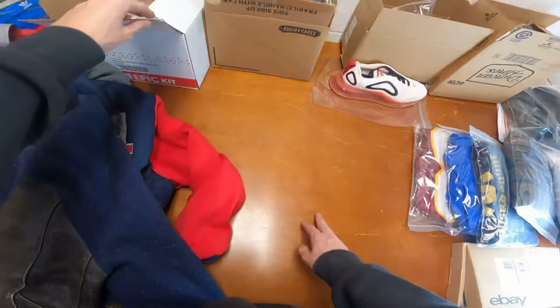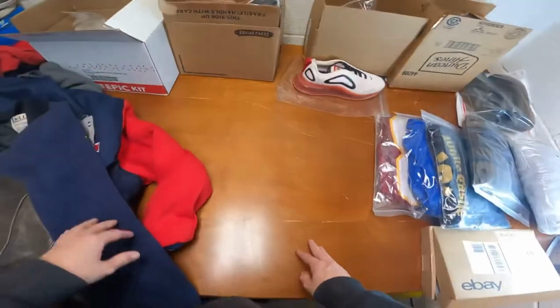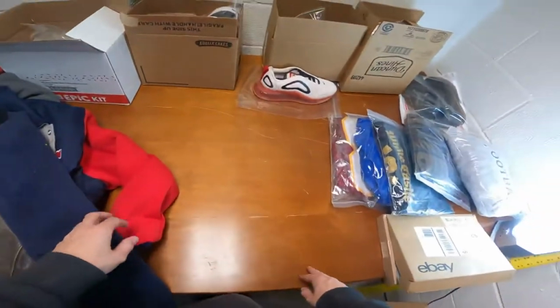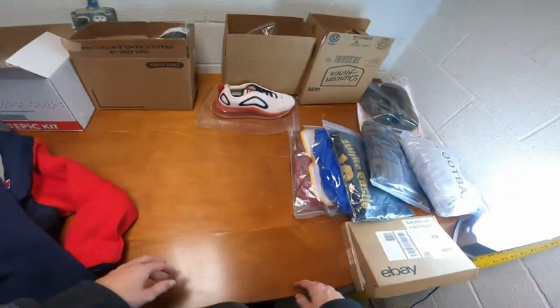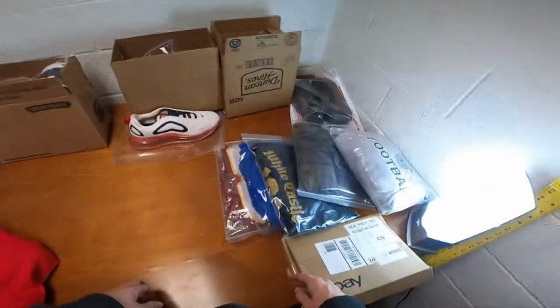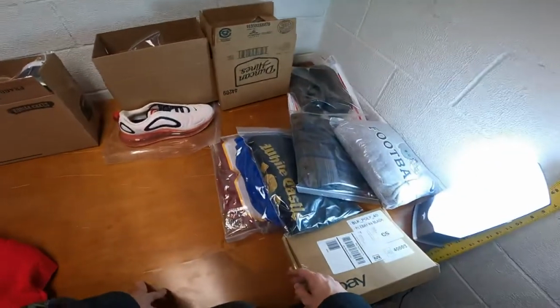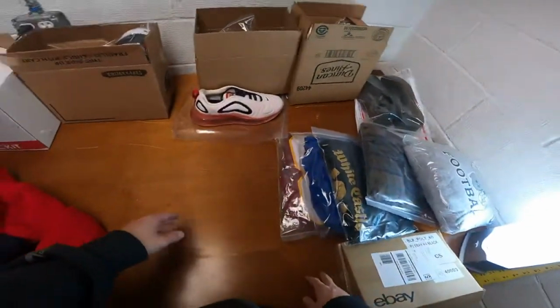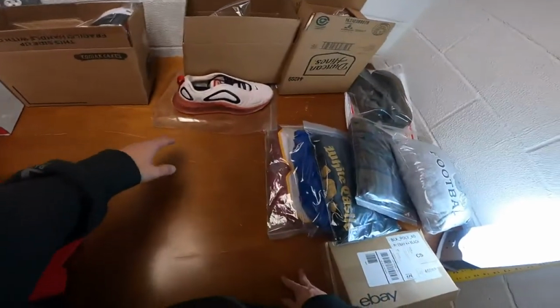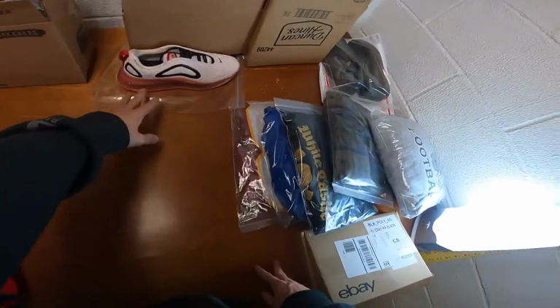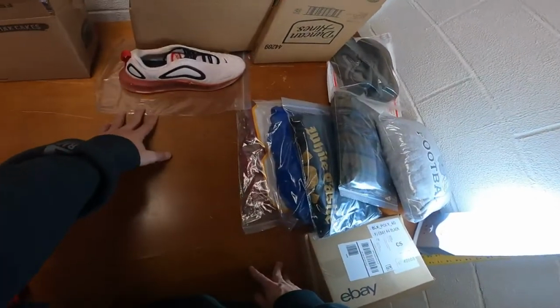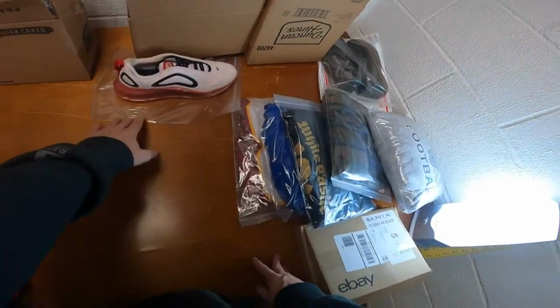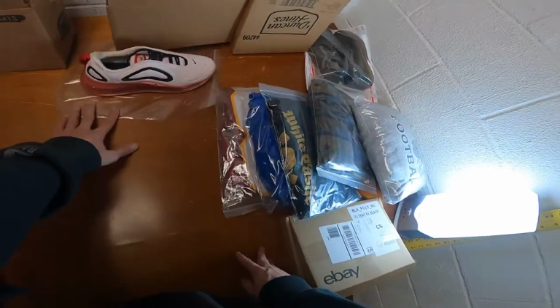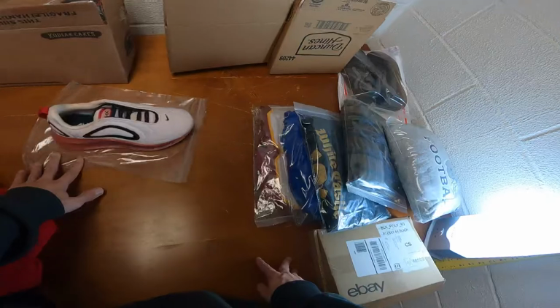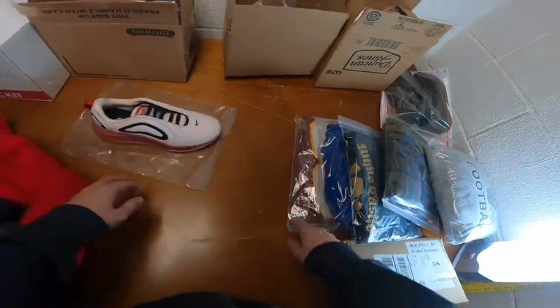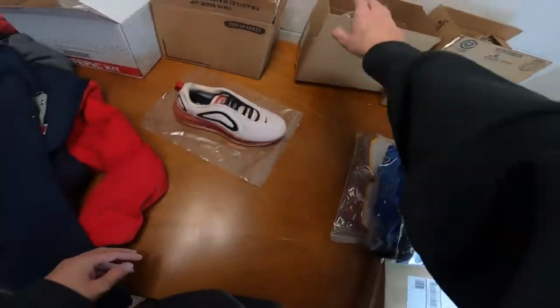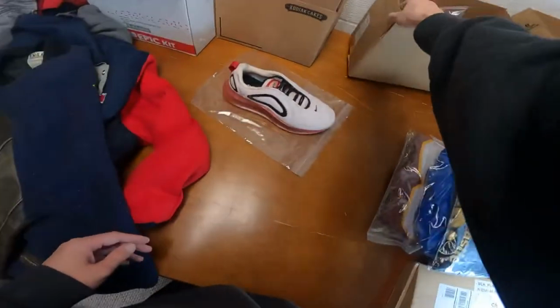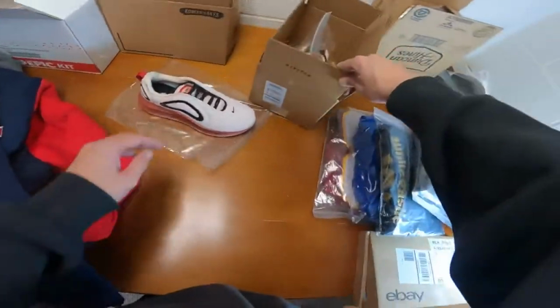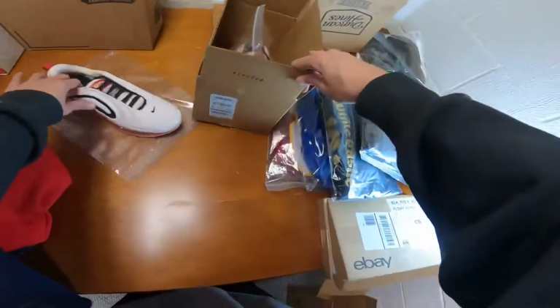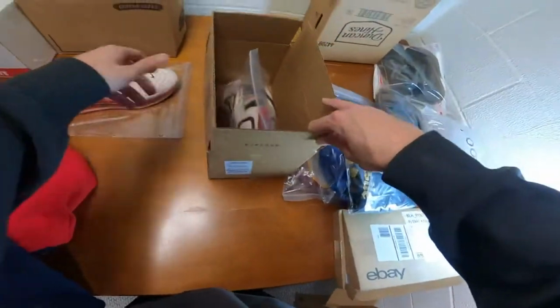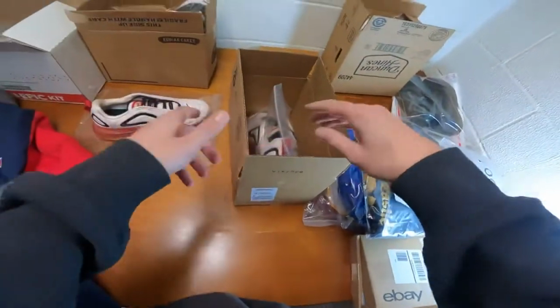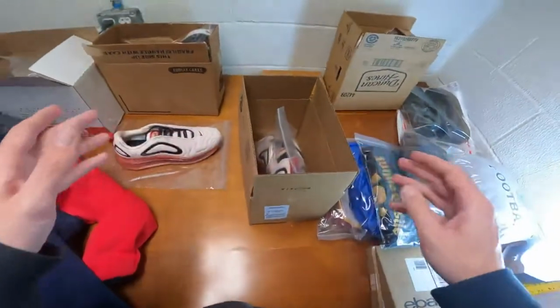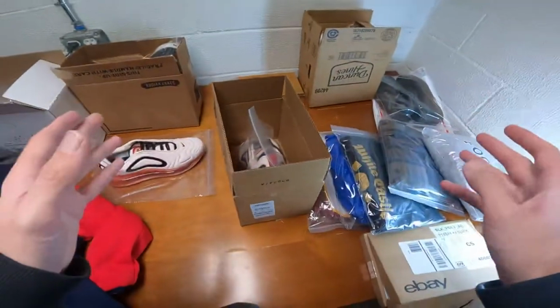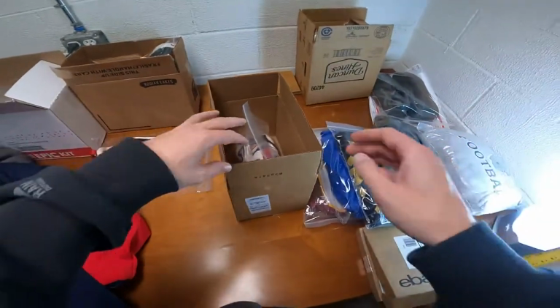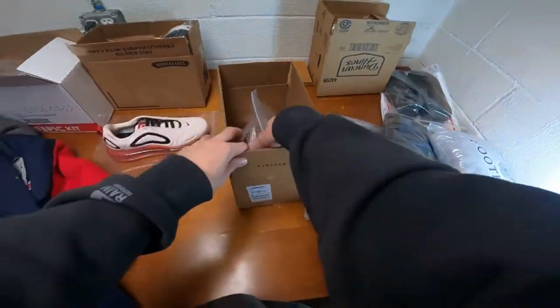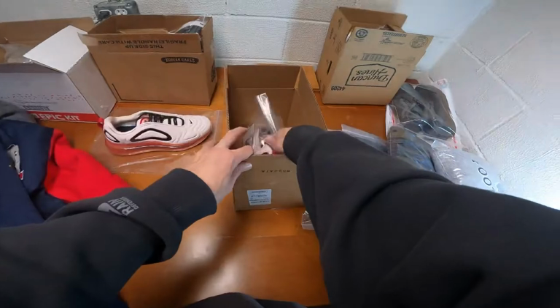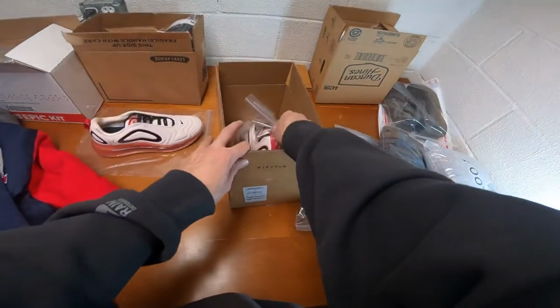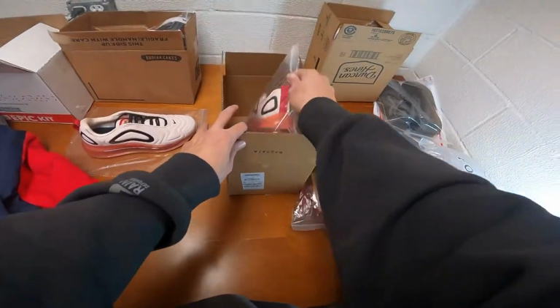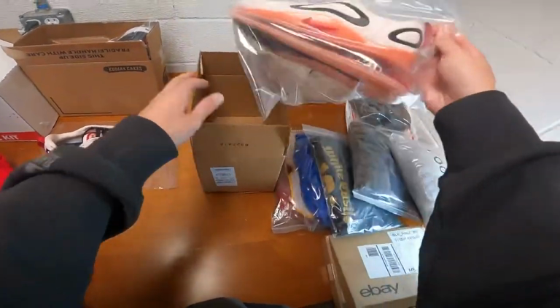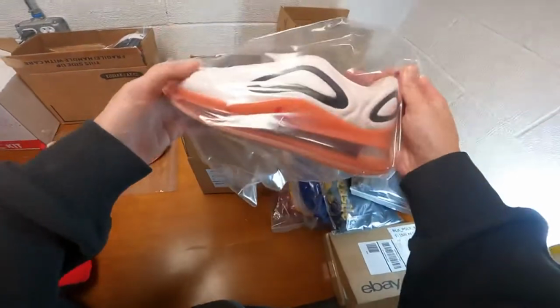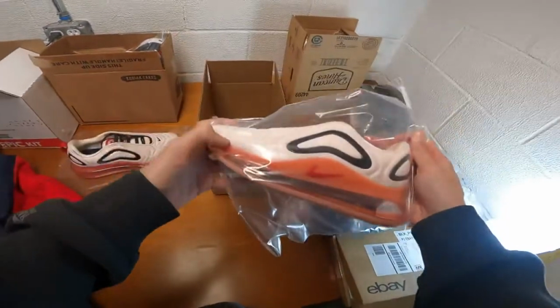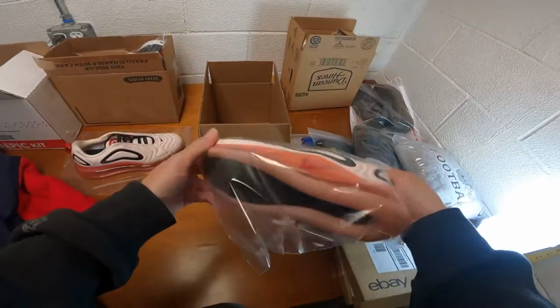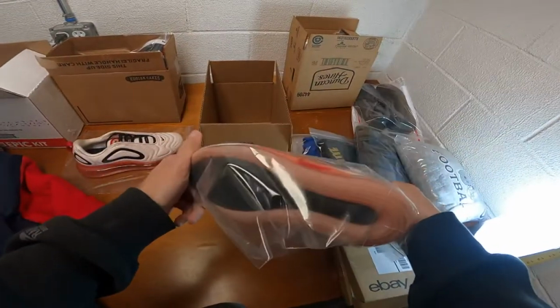Anywhere that has a lot of supplies will have free boxes. You don't have to buy any boxes. If you run out of UPS boxes, this is what I use.